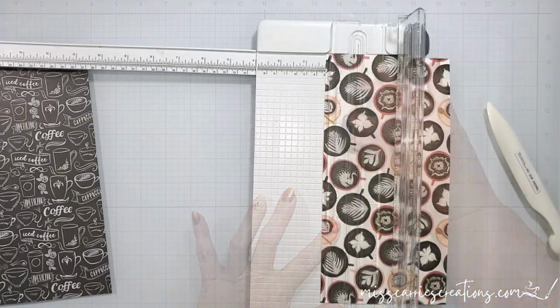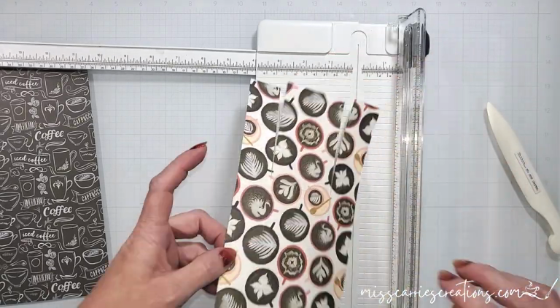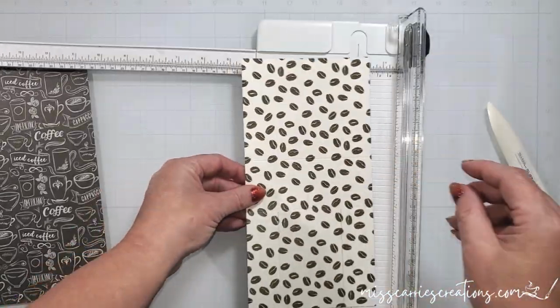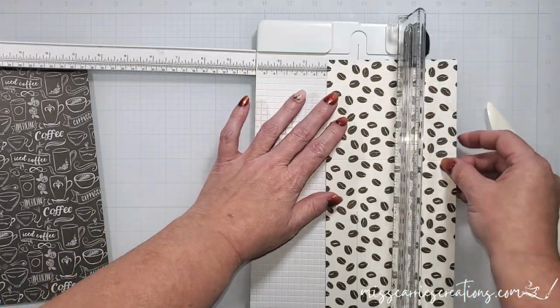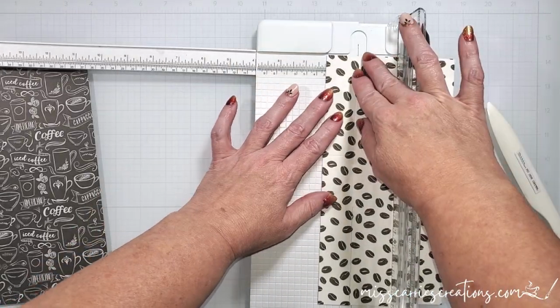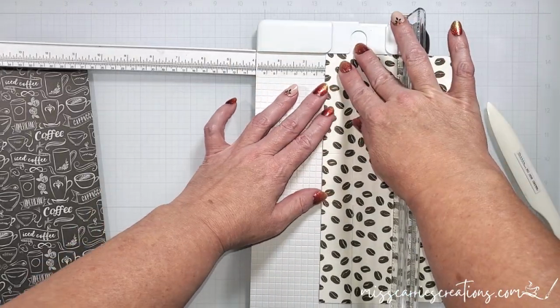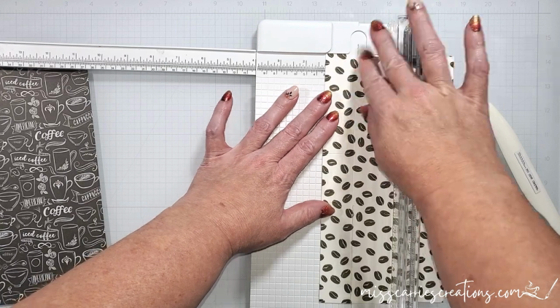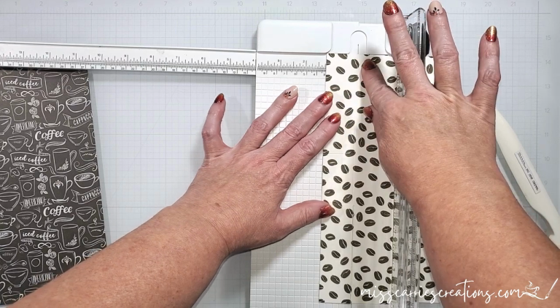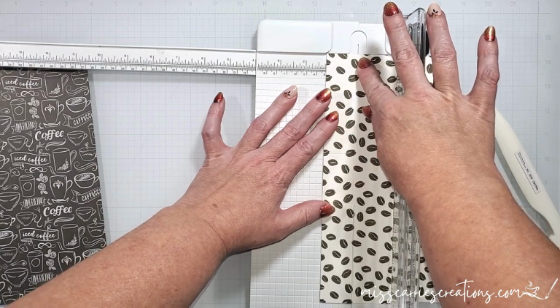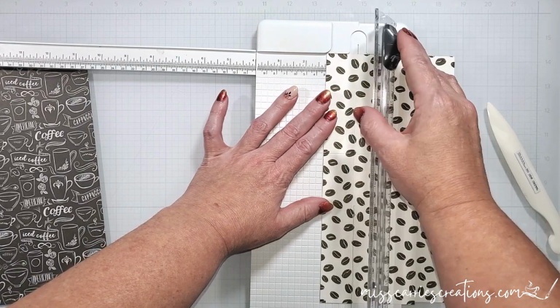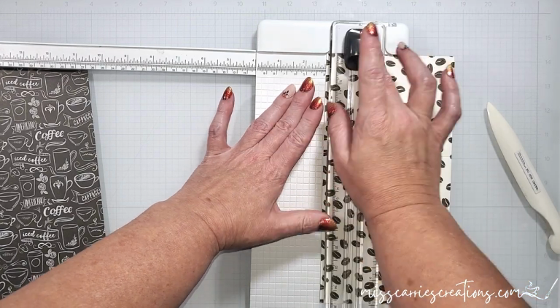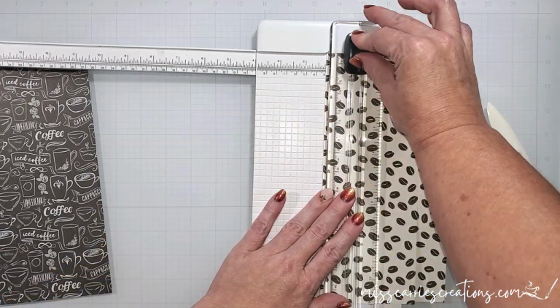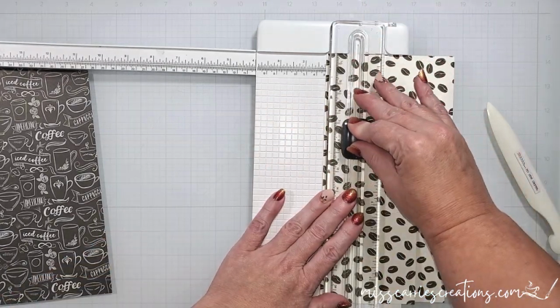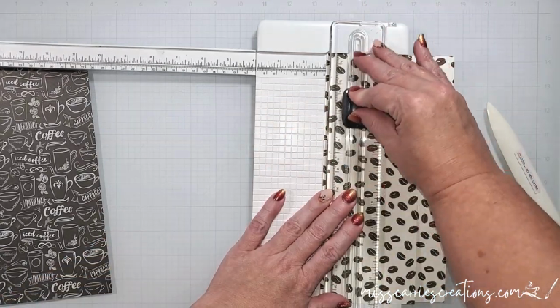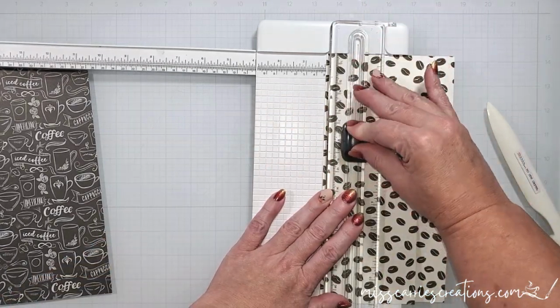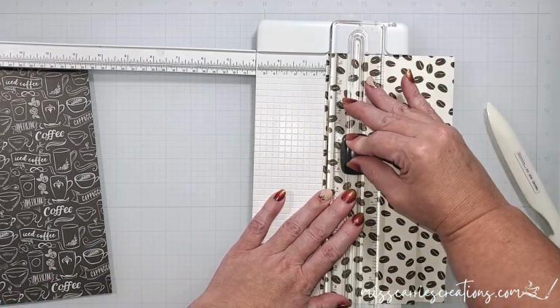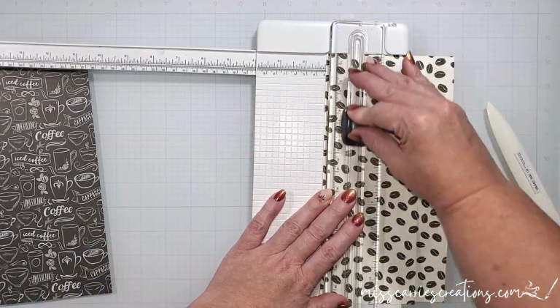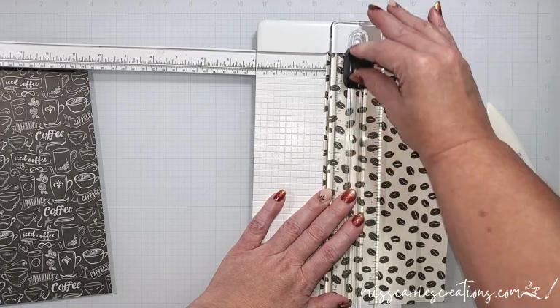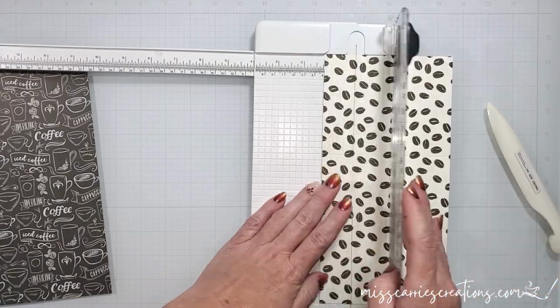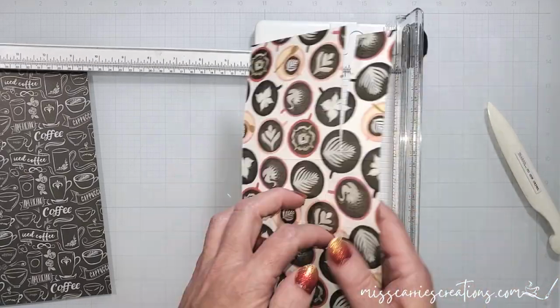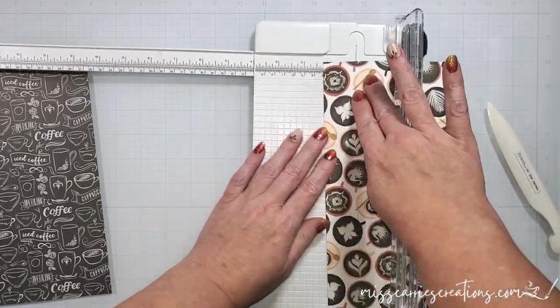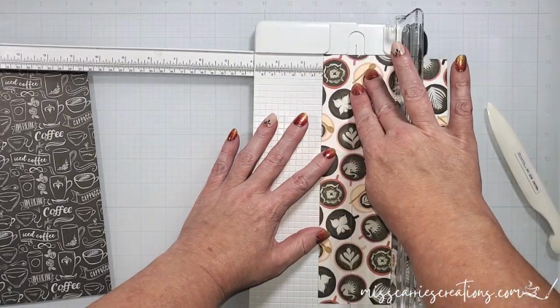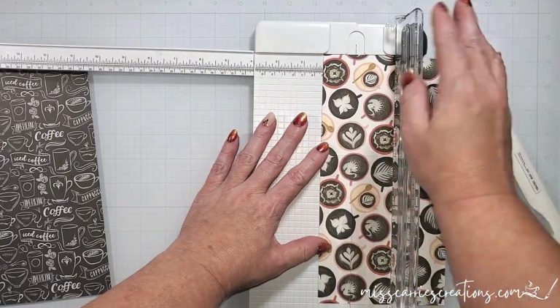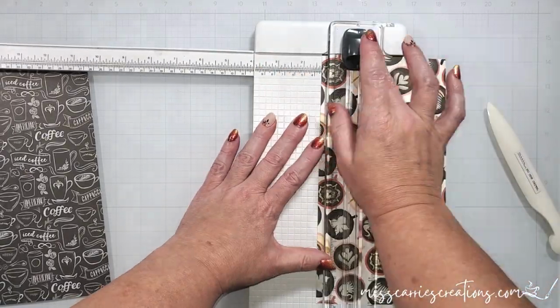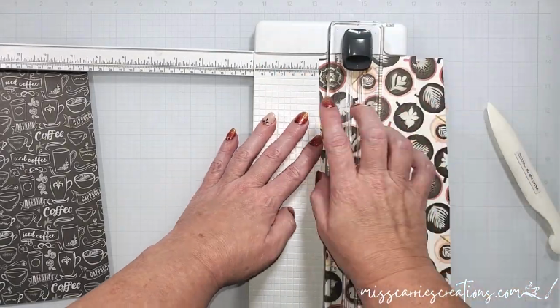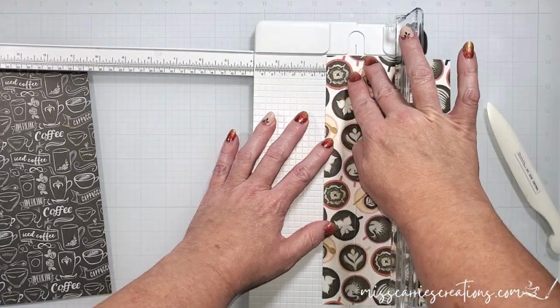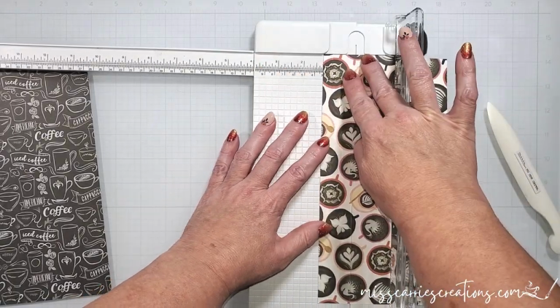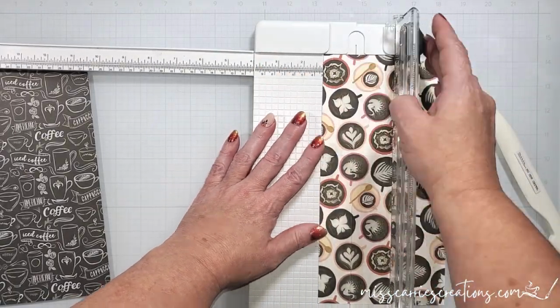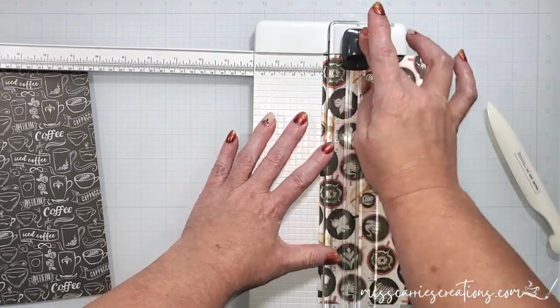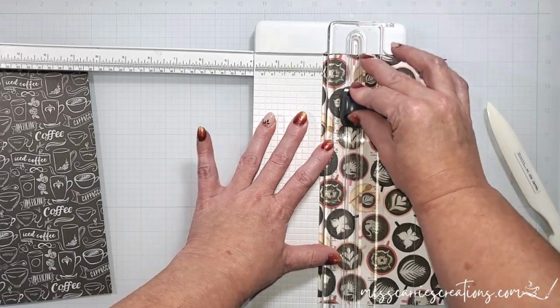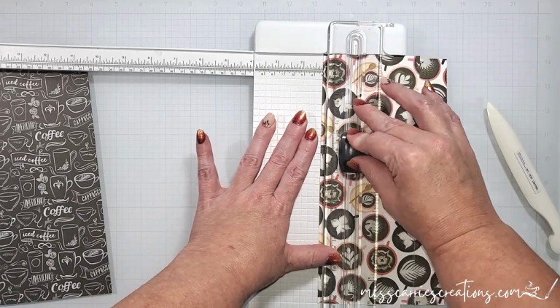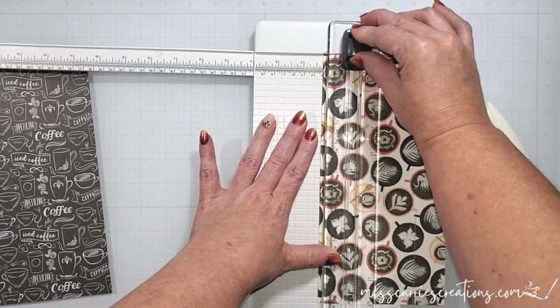I'm going to rotate this so that the opposite side is at the top and repeat the same cuts on either side, lining it up at the 1 and 1/4 inch measurement and then cutting to the 4 inch line.